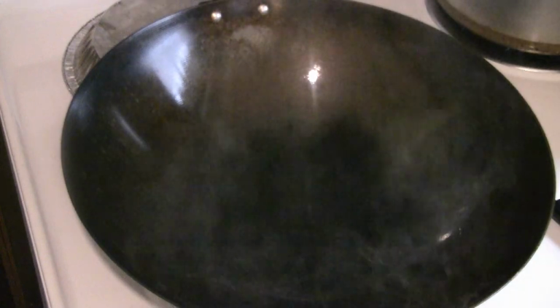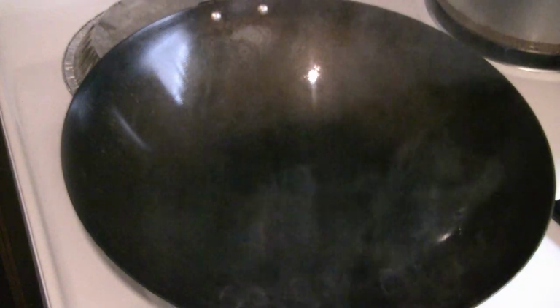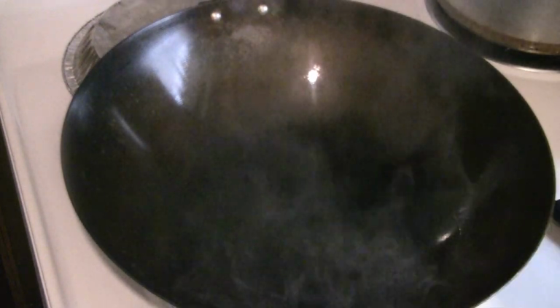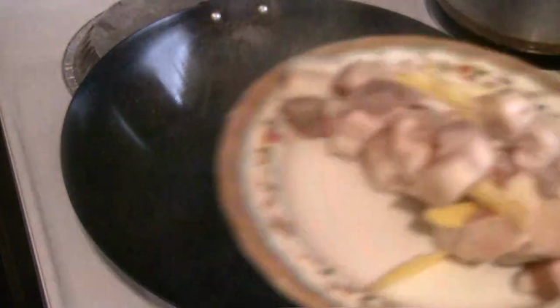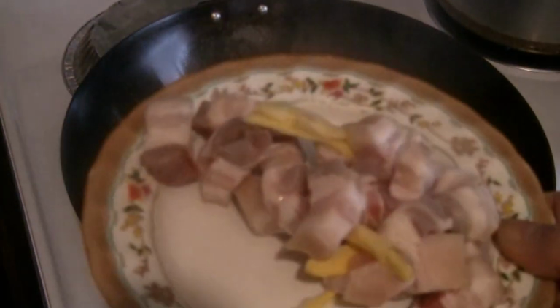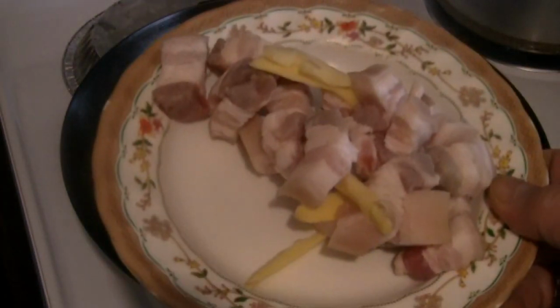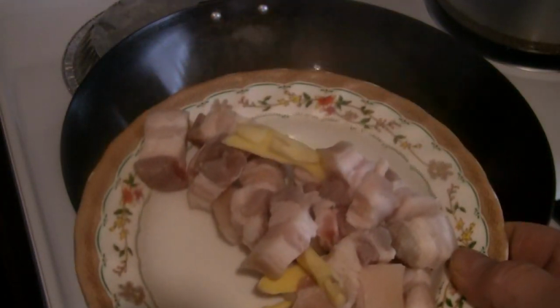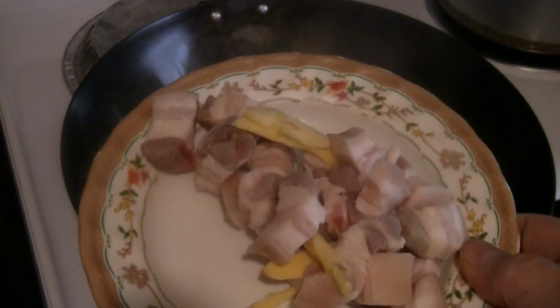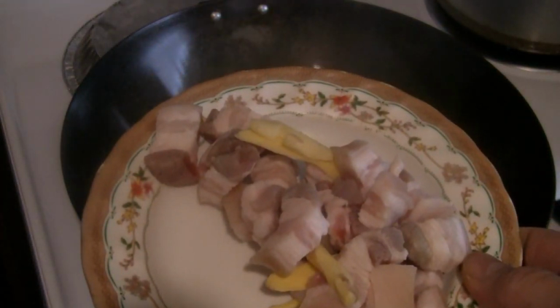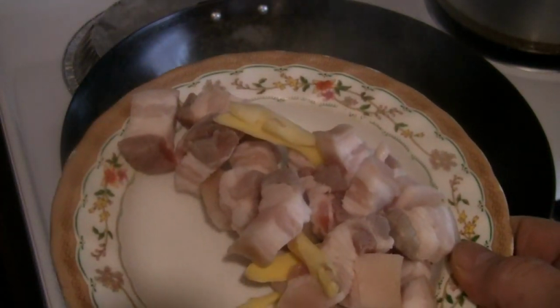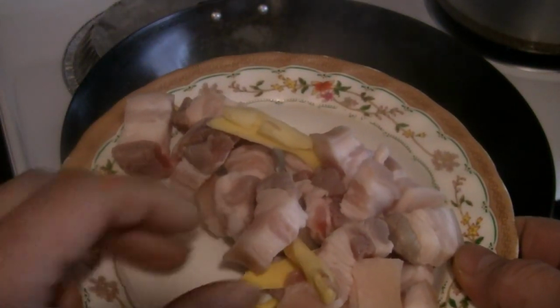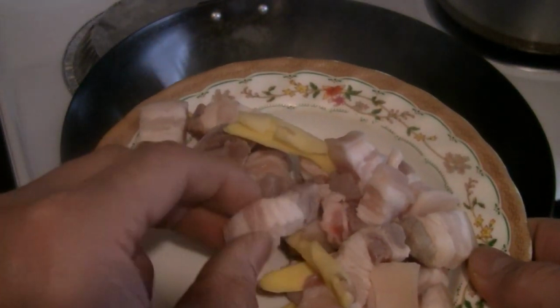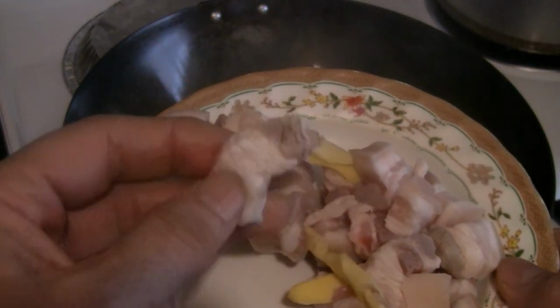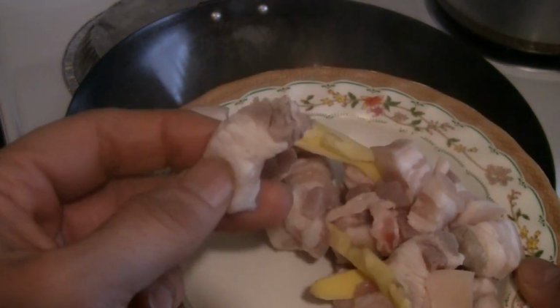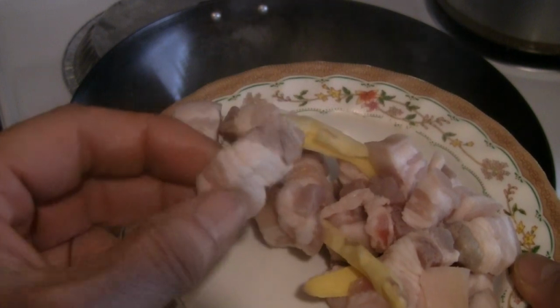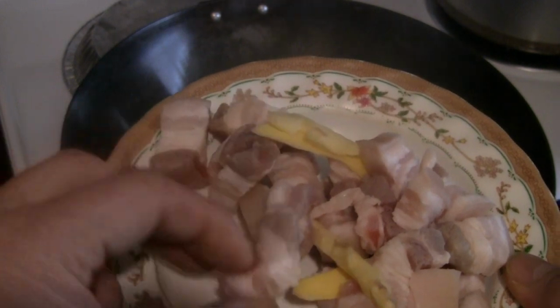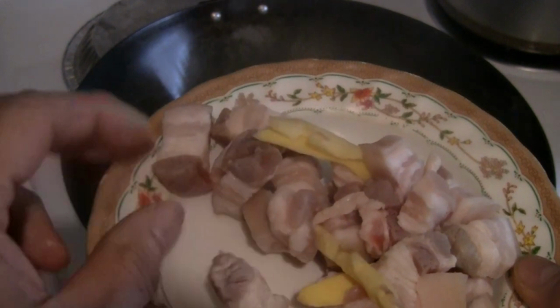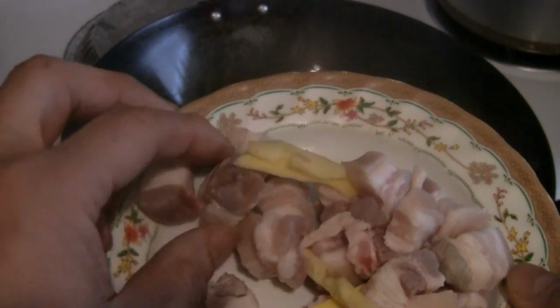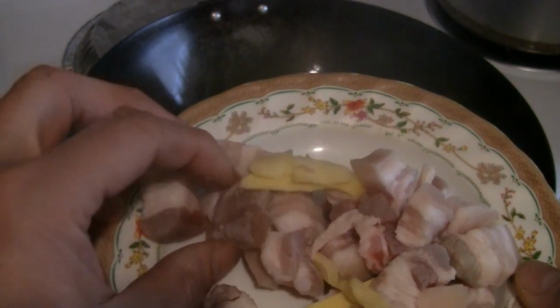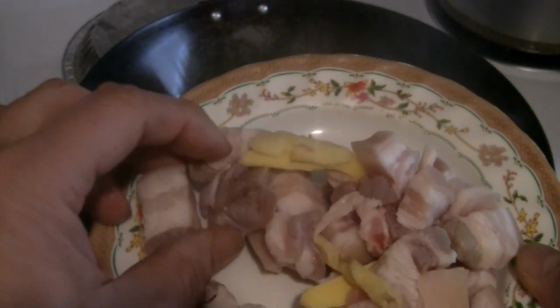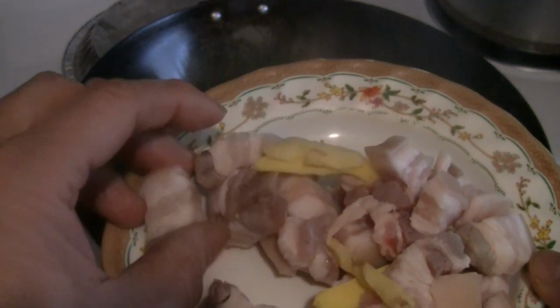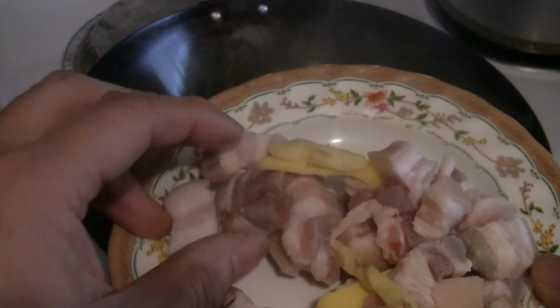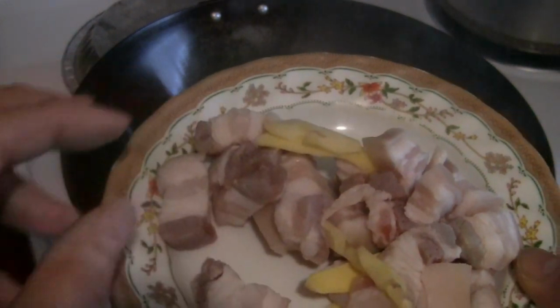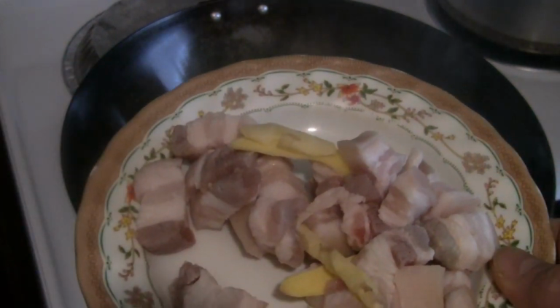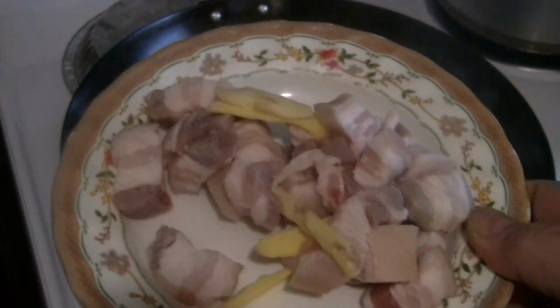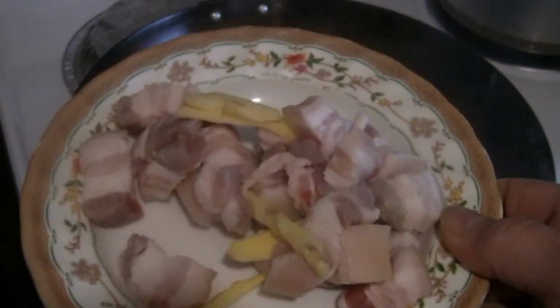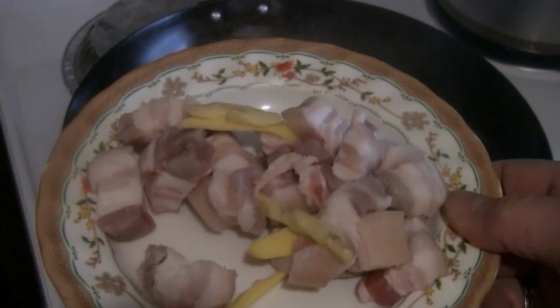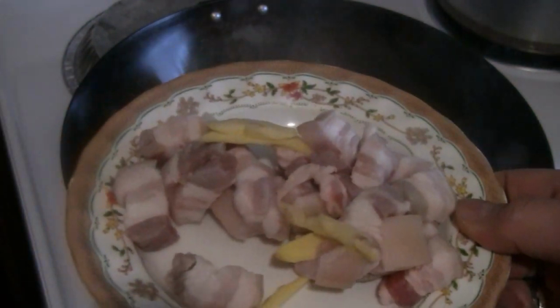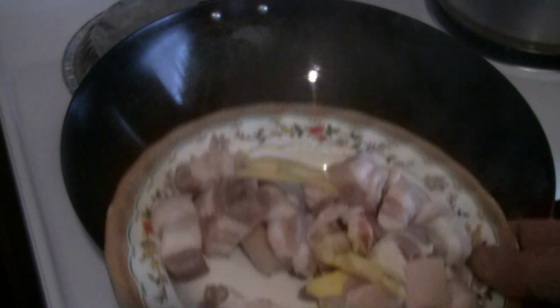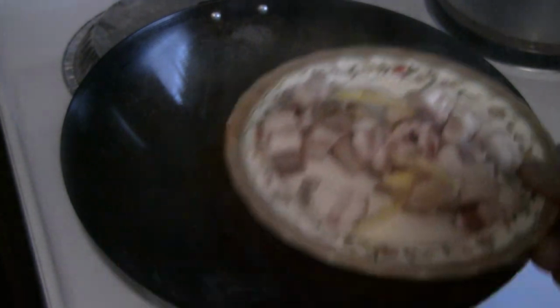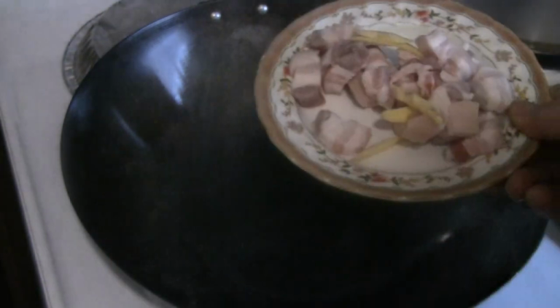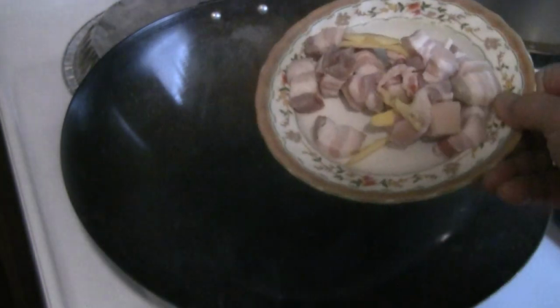Here I have the pork belly. The pork belly is kind of fatty, but the fat will really give good flavor to the cabbage because it will coat the cabbage with the pork fat.